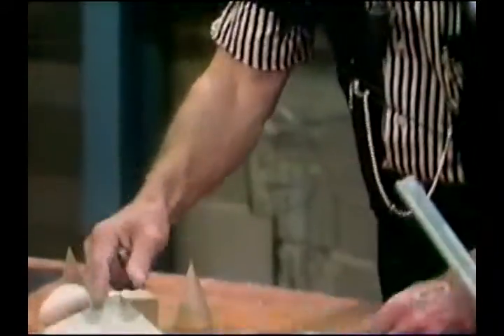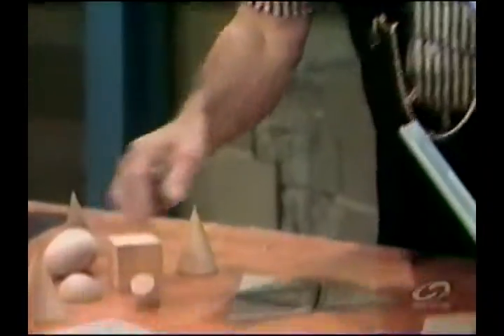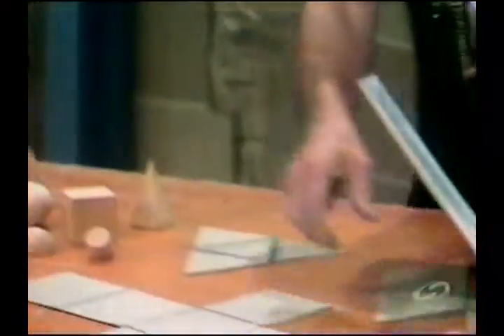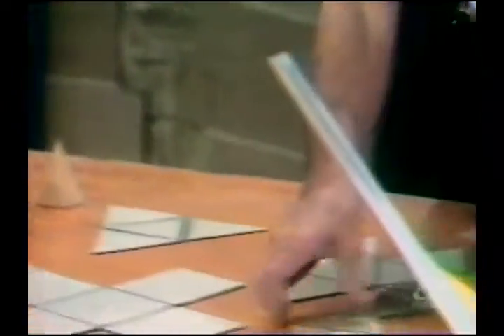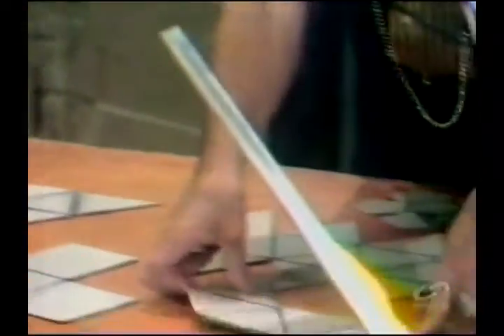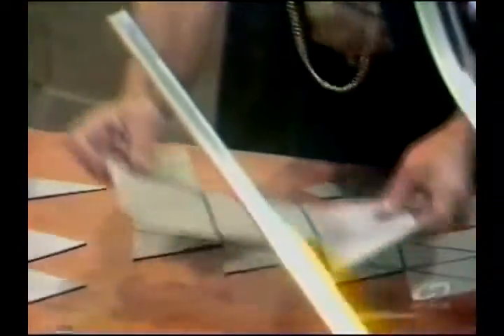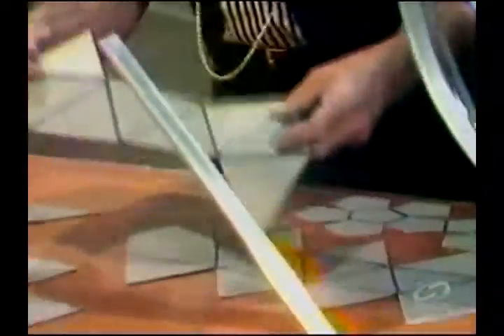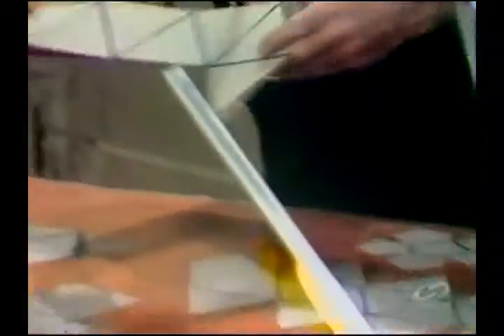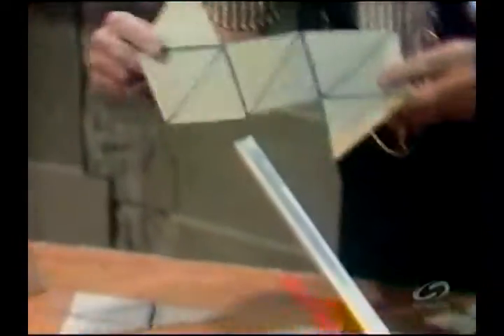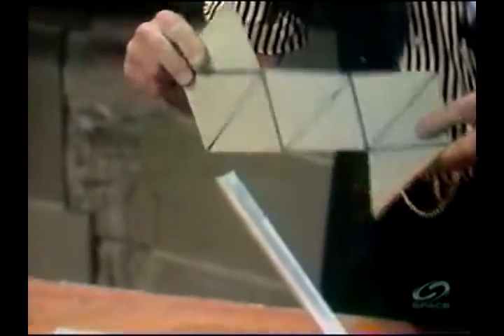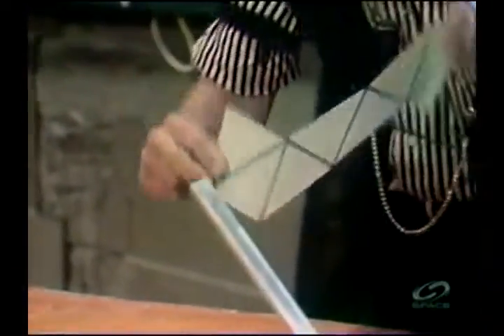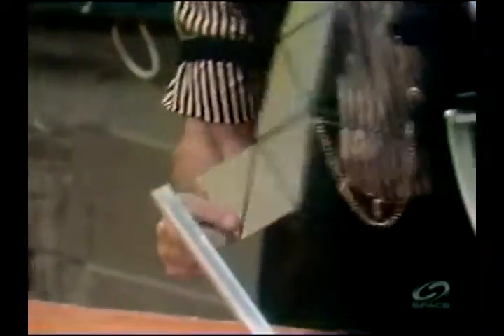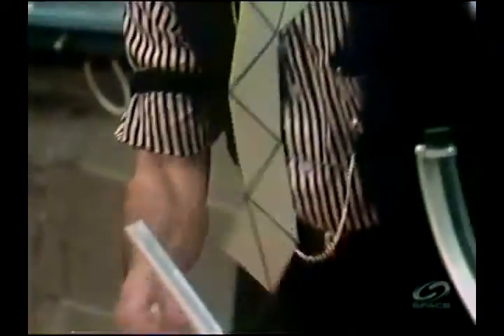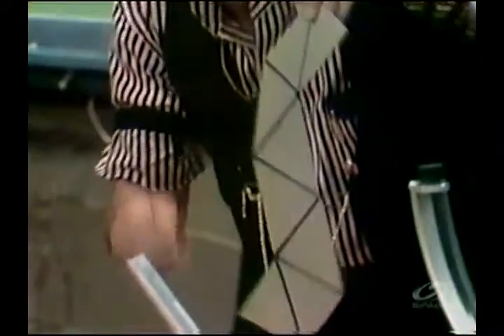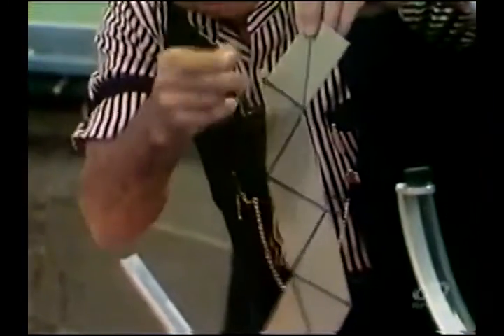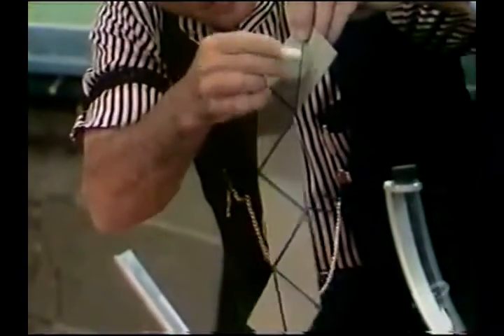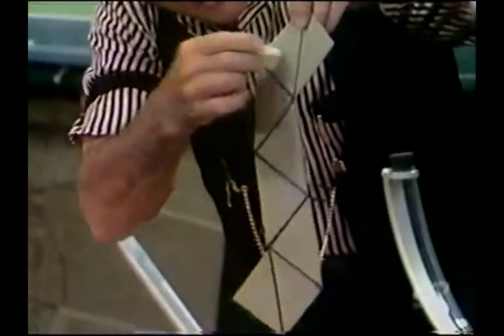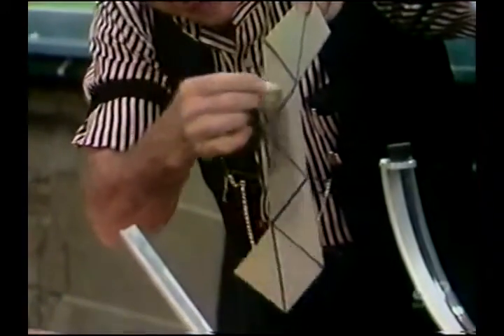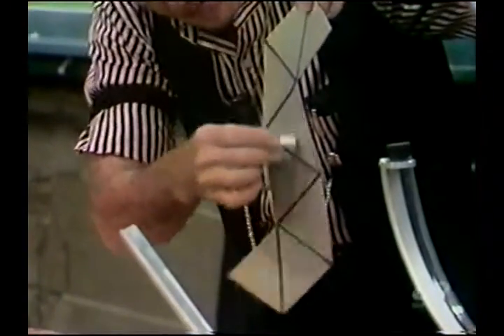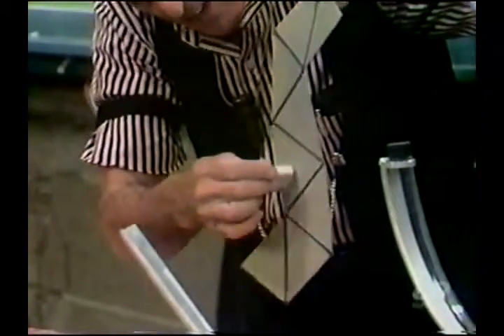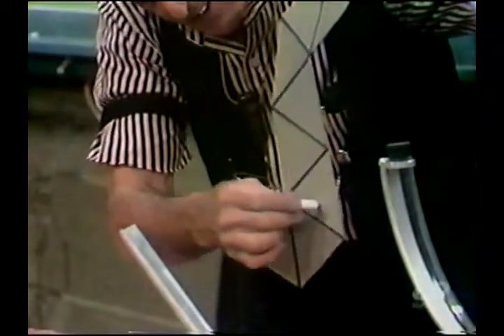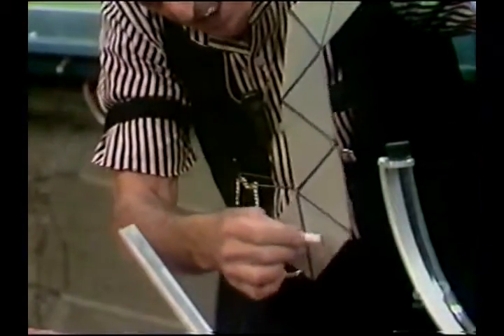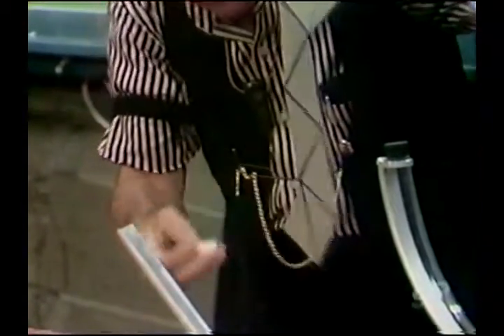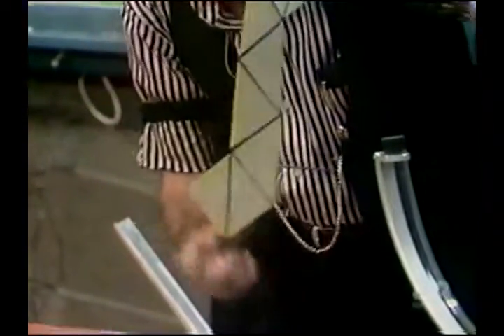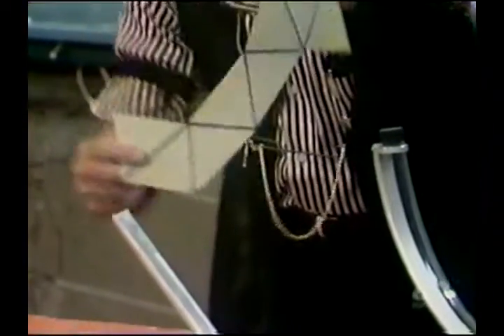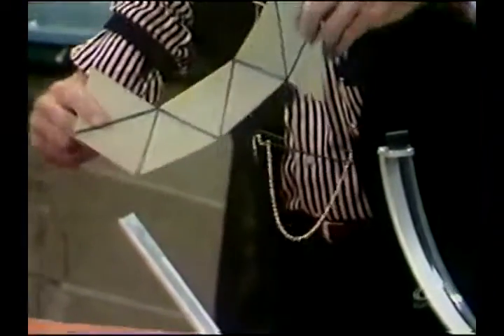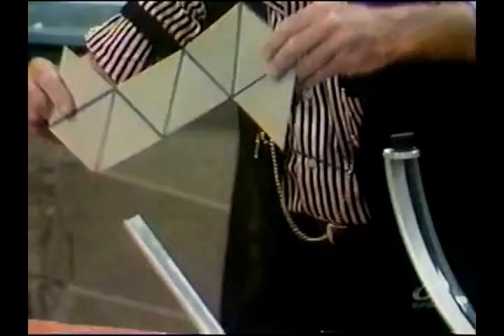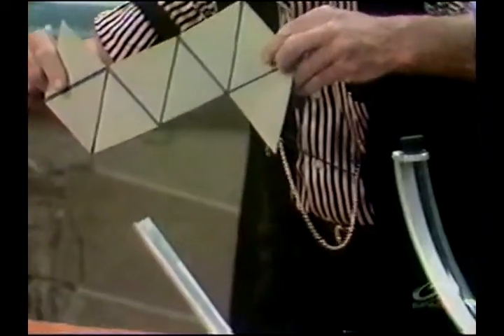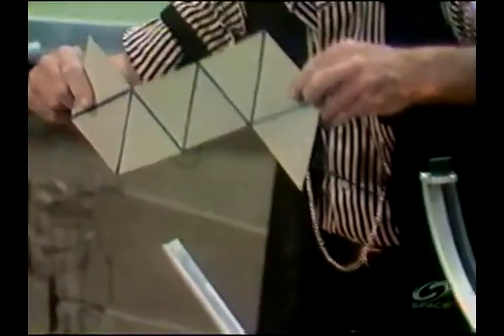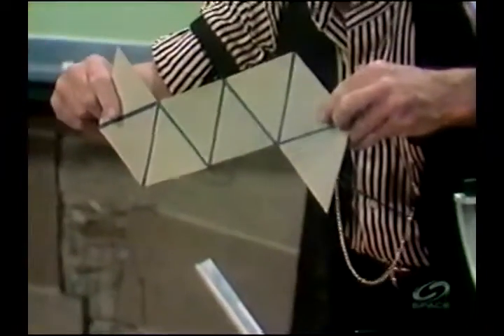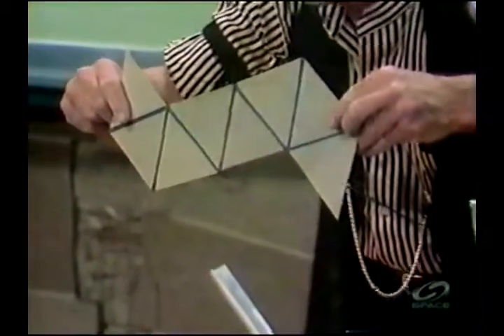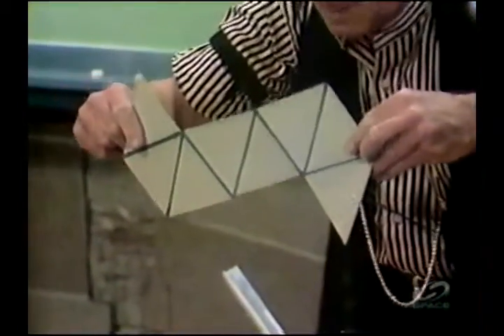Here is the octahedron — eight faces. One, two, three, four, five, six, seven, eight. Notice the beauty of the arrangement.